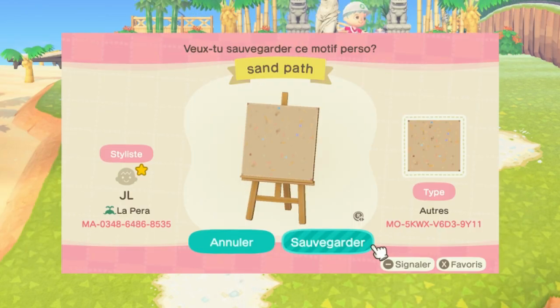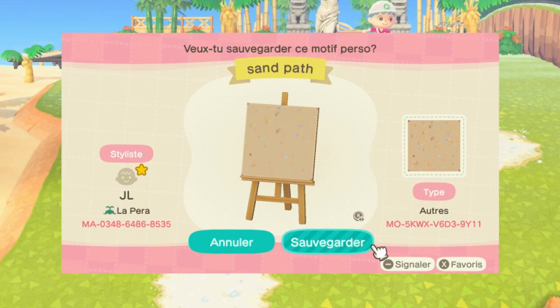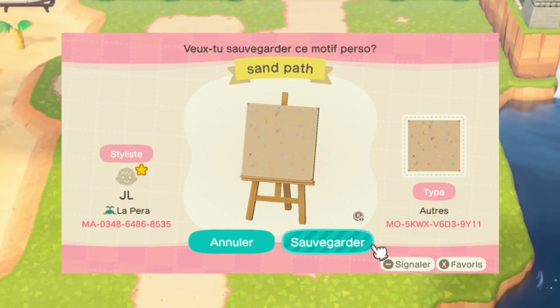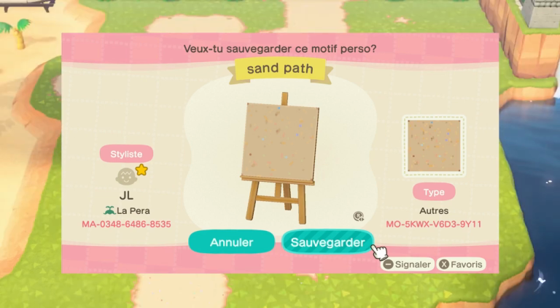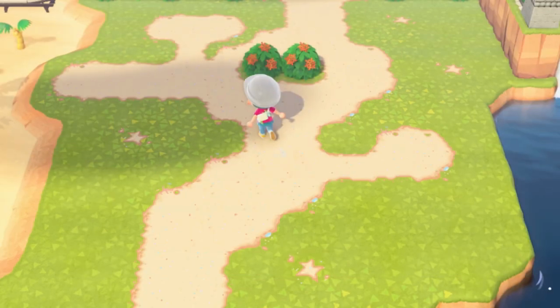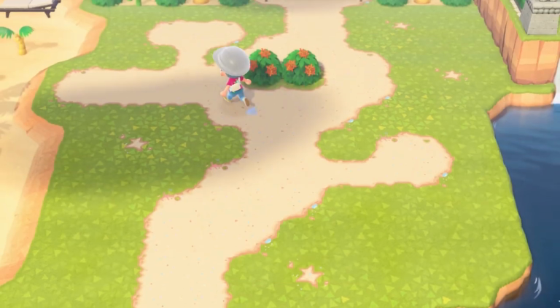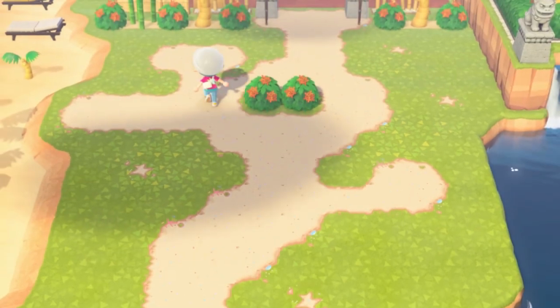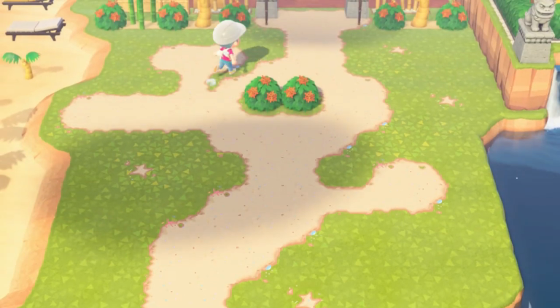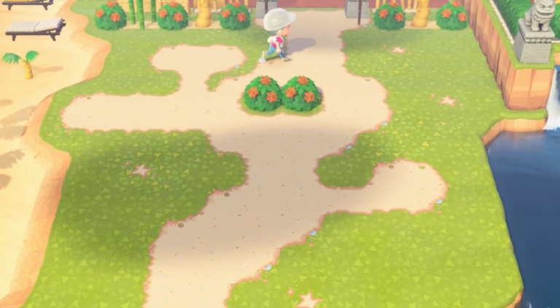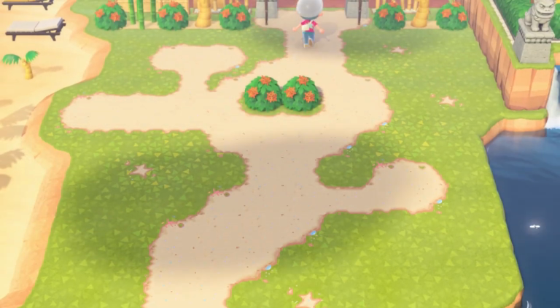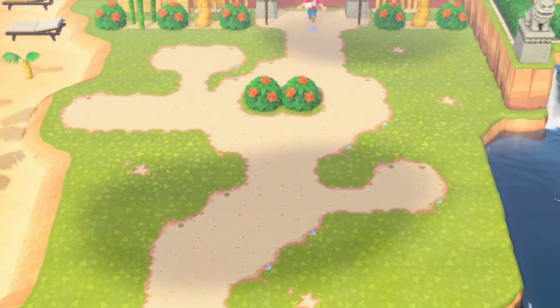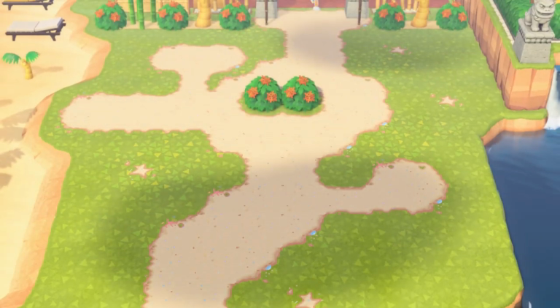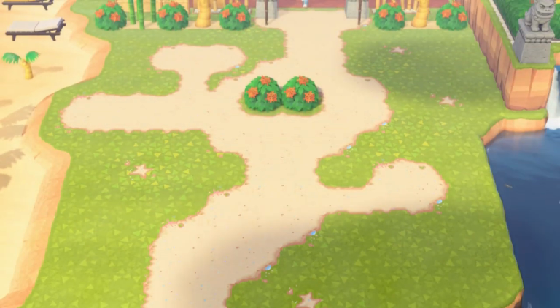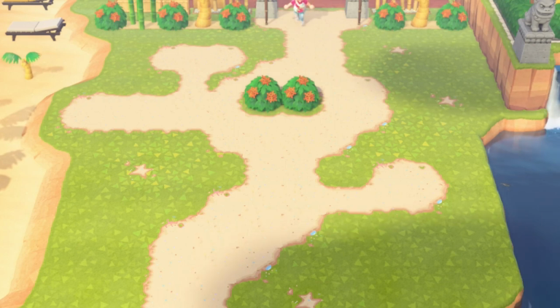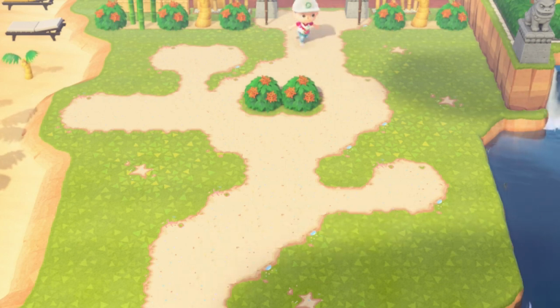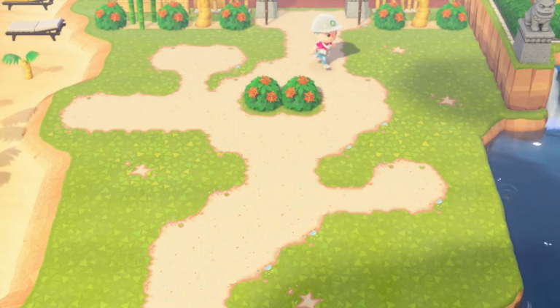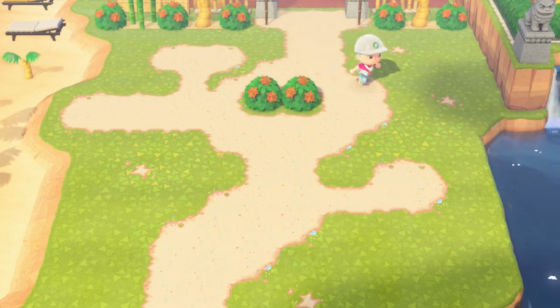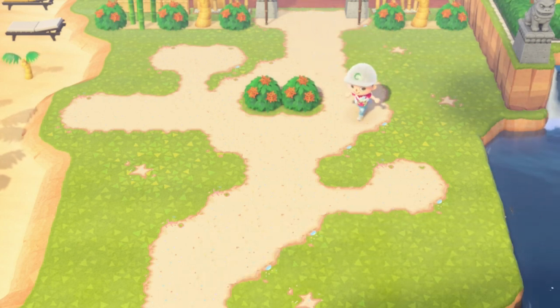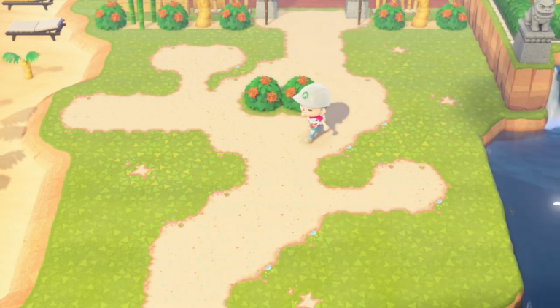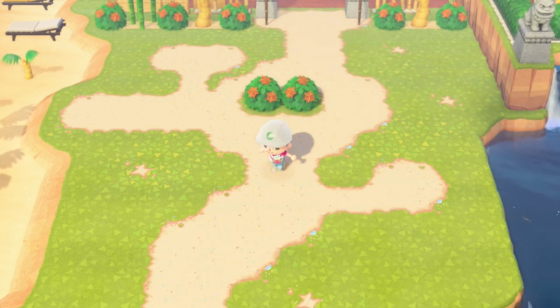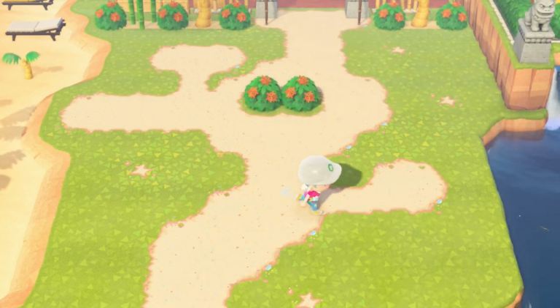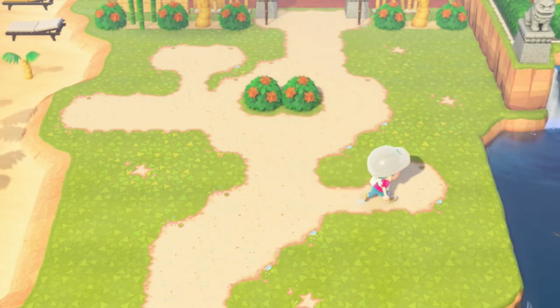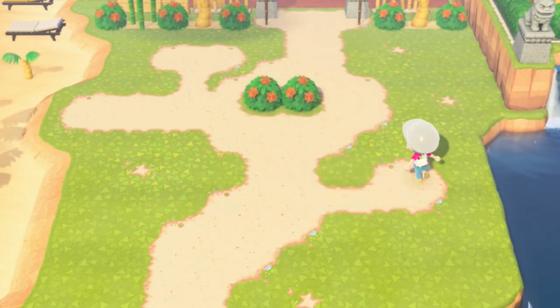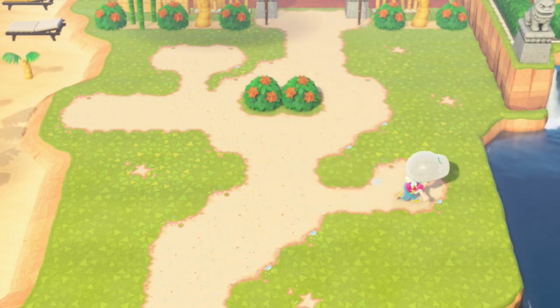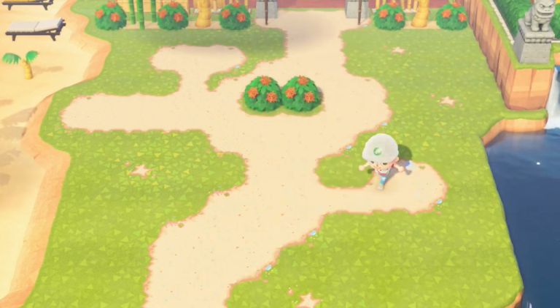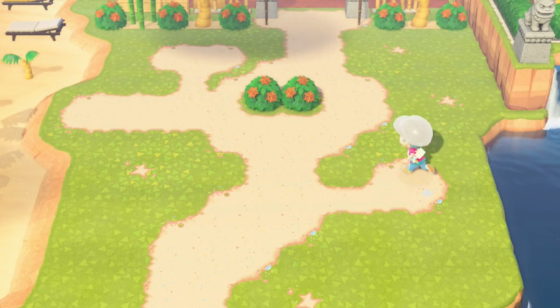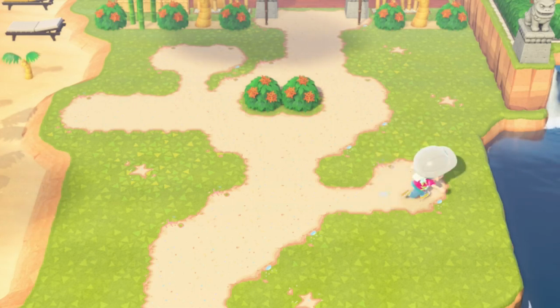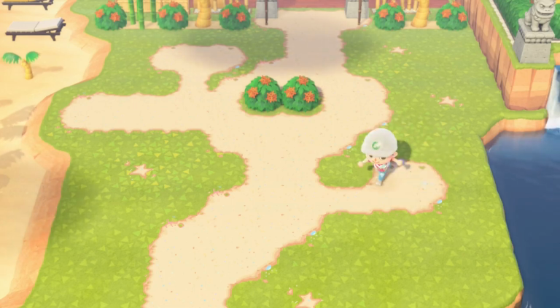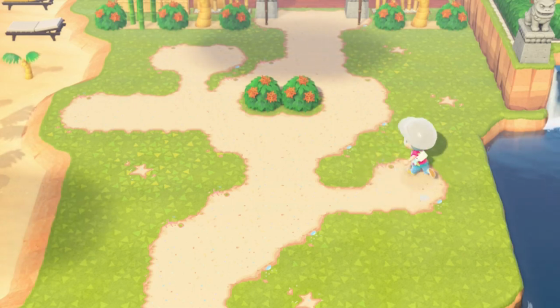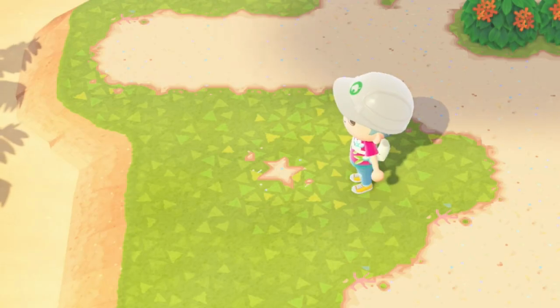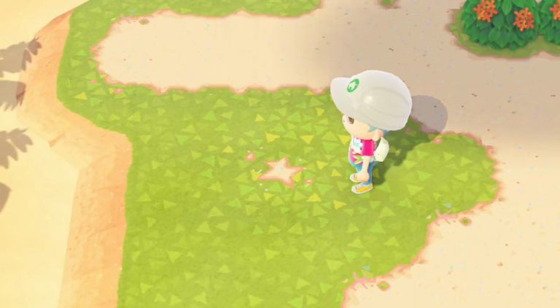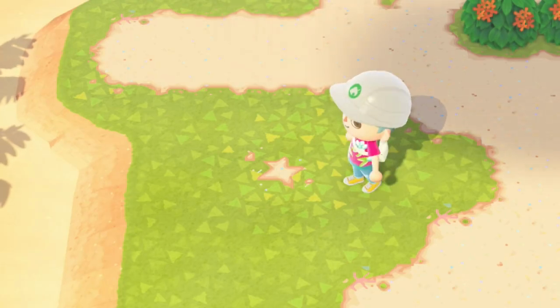If you're looking for a color that matches the default sand texture of the game, then I would recommend you go with this sand path instead. I really like the blue and pink seashells on the borders, plus you also get these little sand stars to put outside of your path.